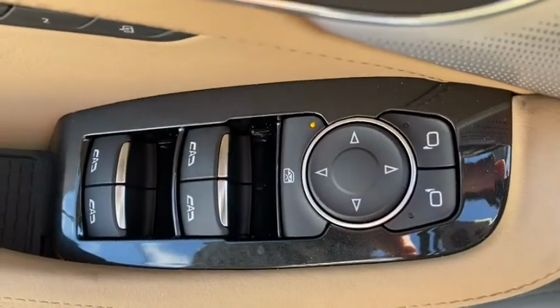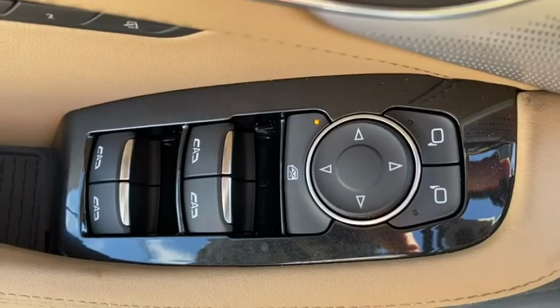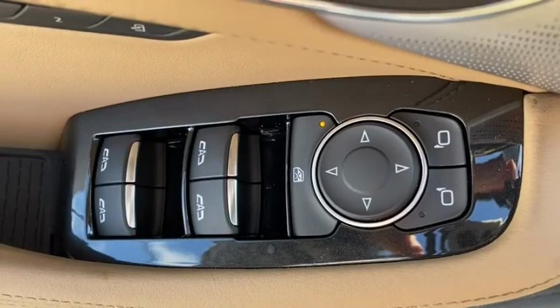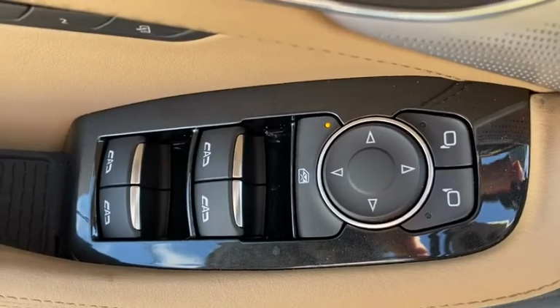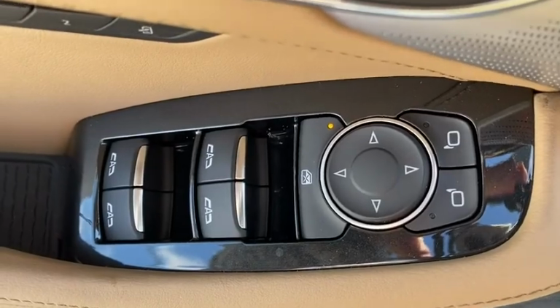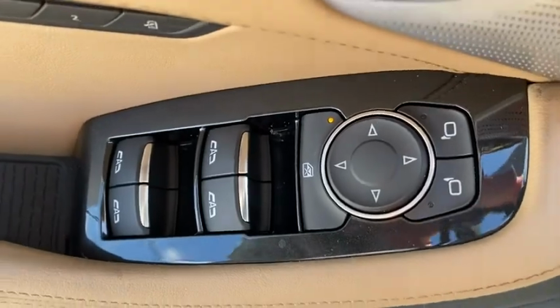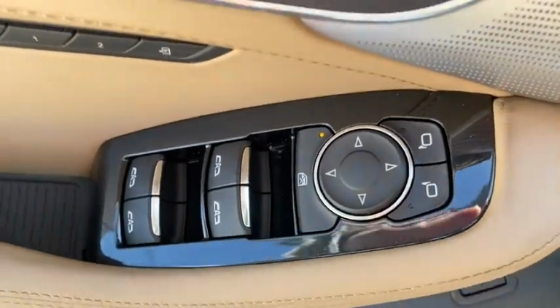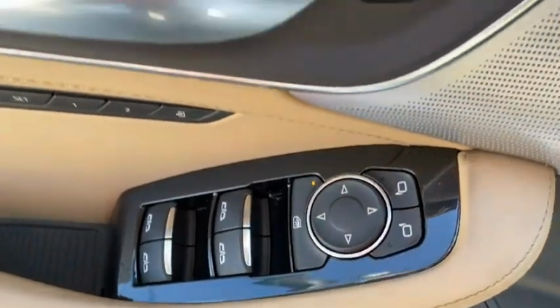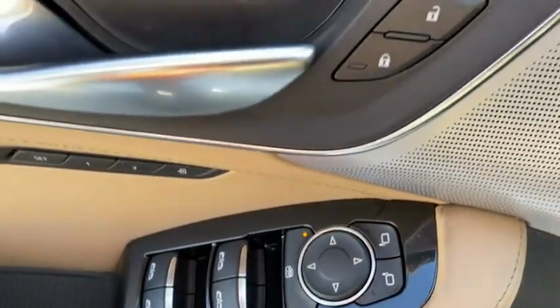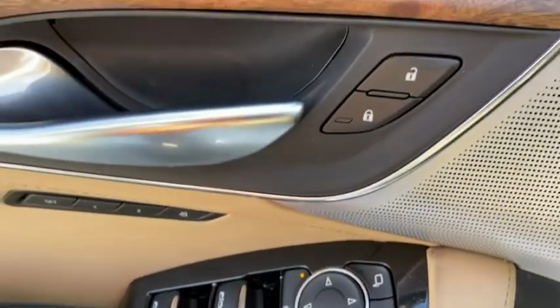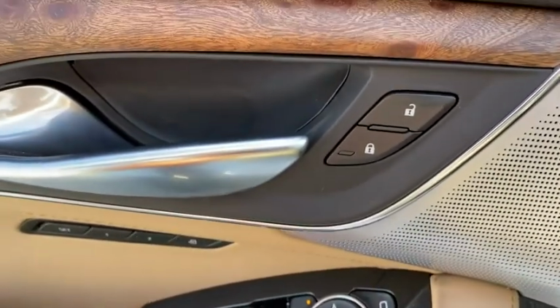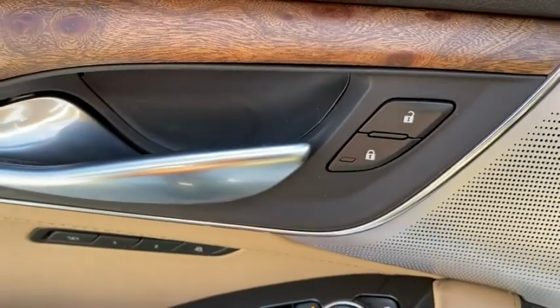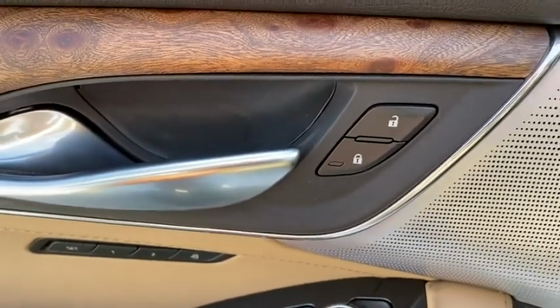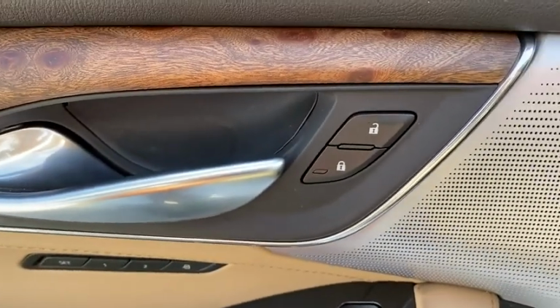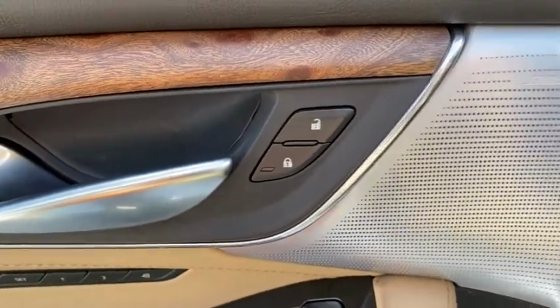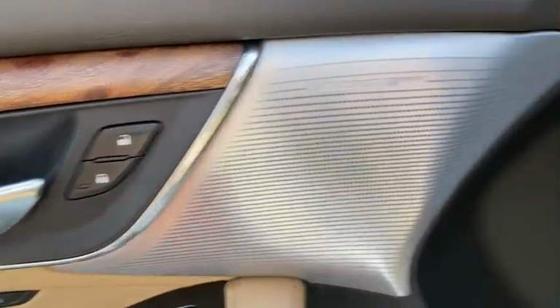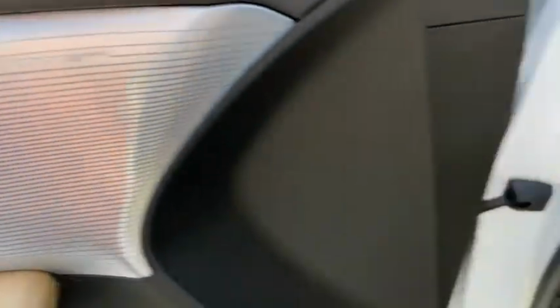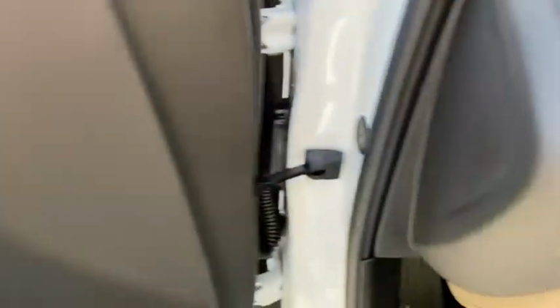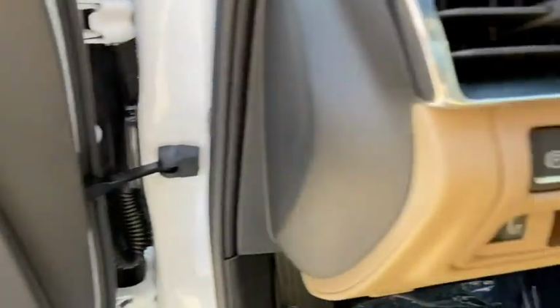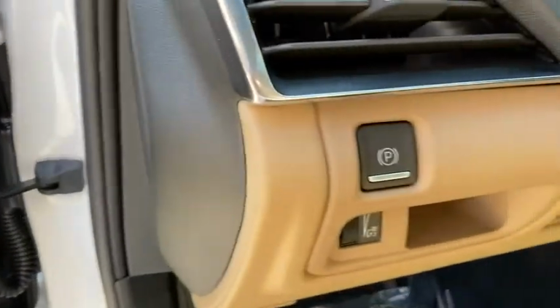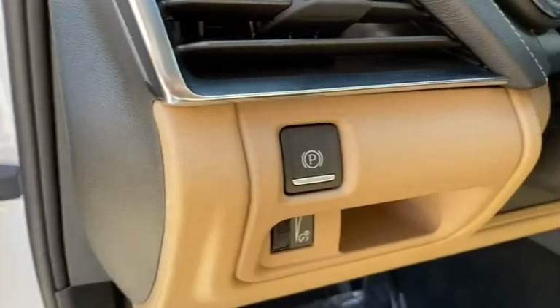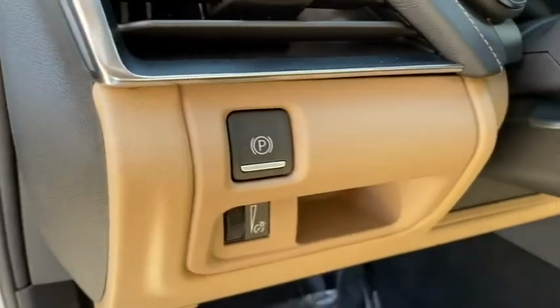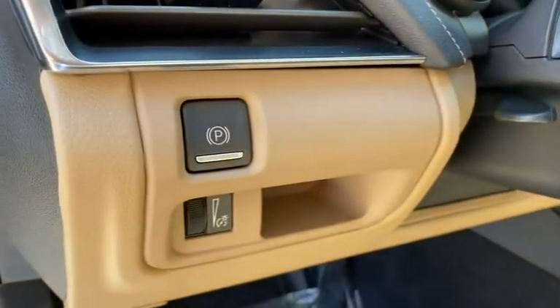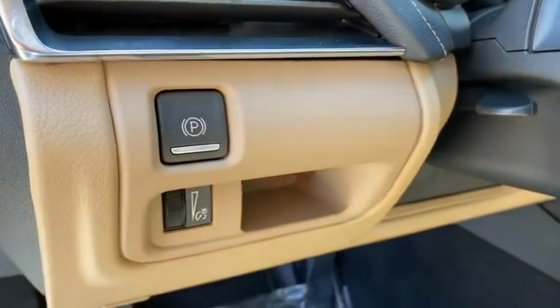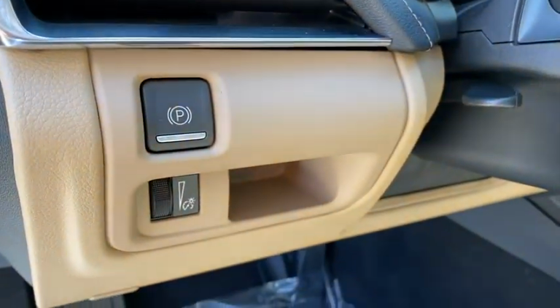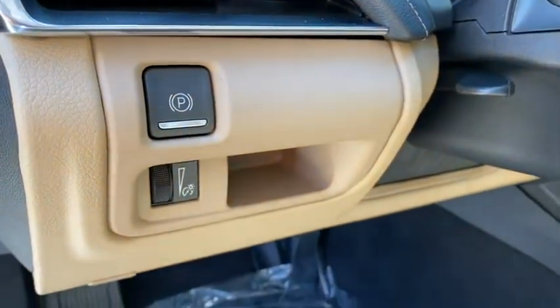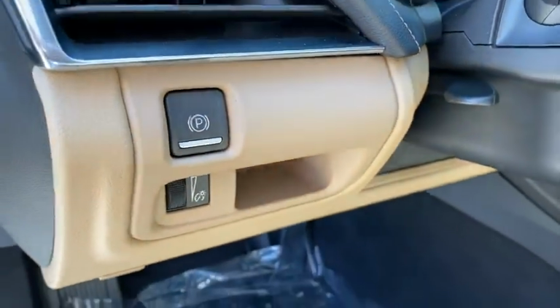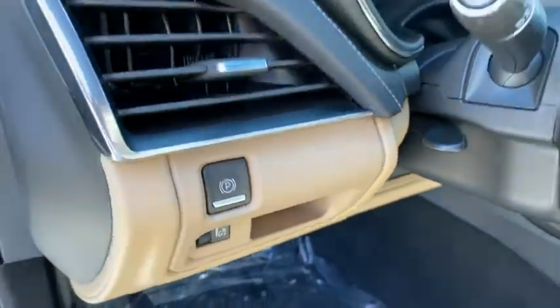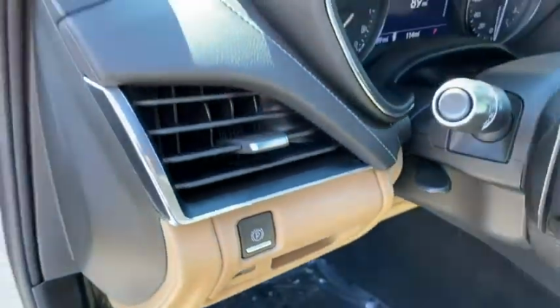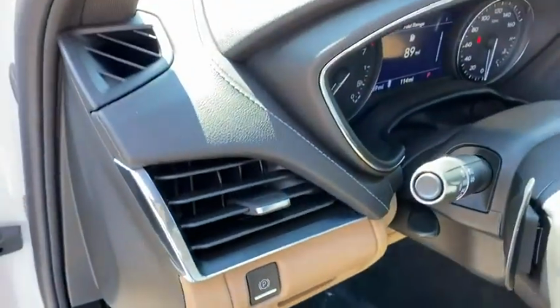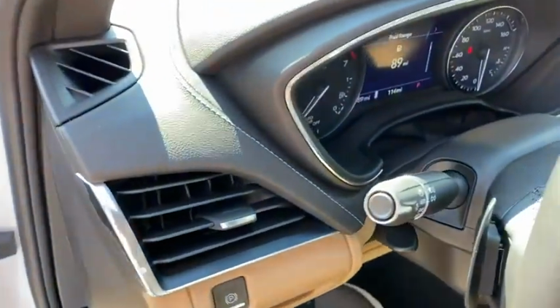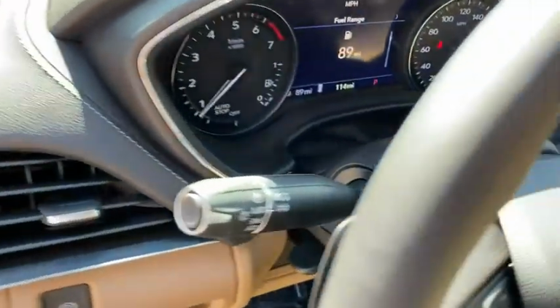Auto-dimming rear-view mirror. Universal garage door opener. Center armrest. Power windows. Trip computer. Electronic stability control. Compass.